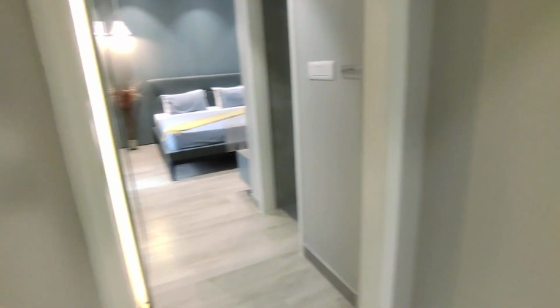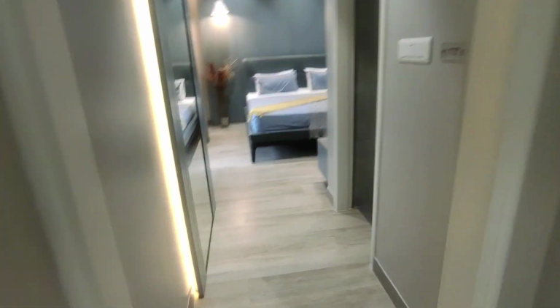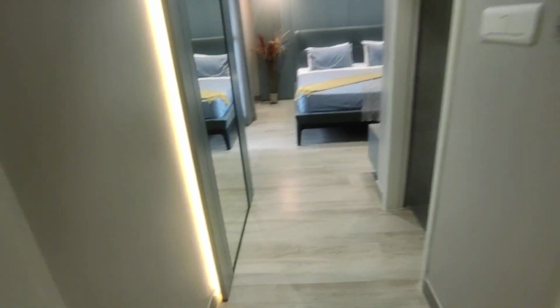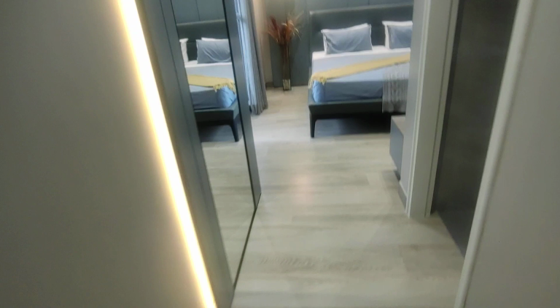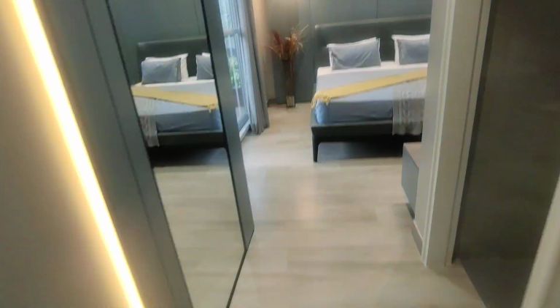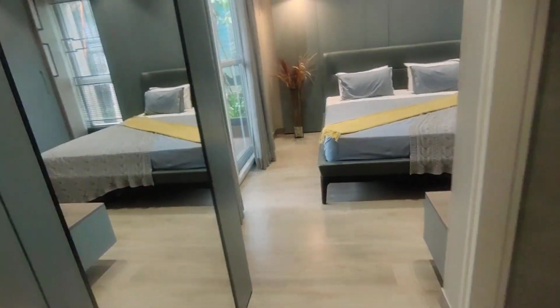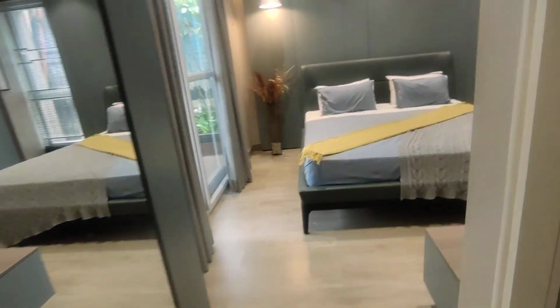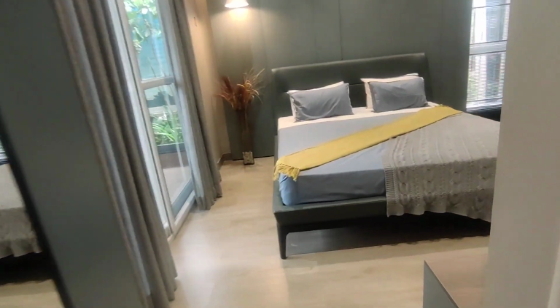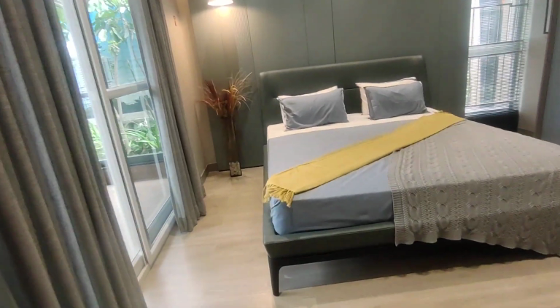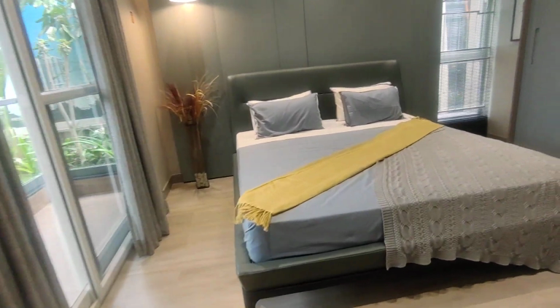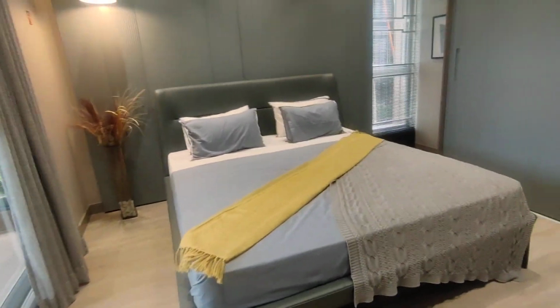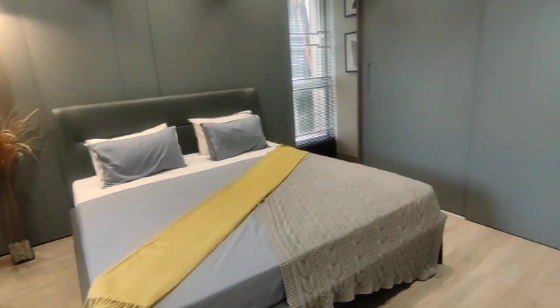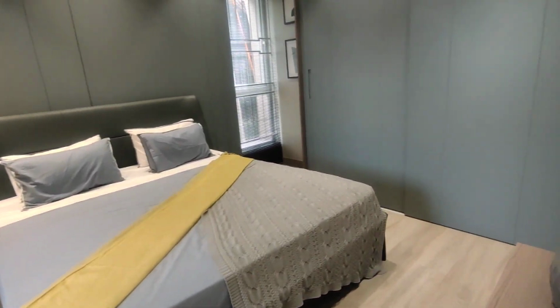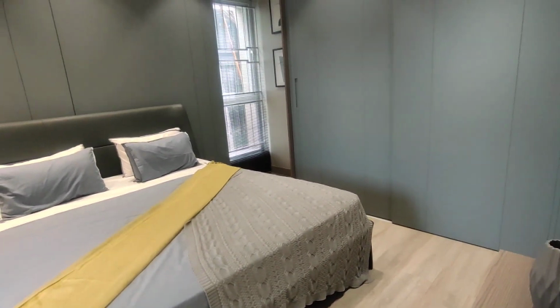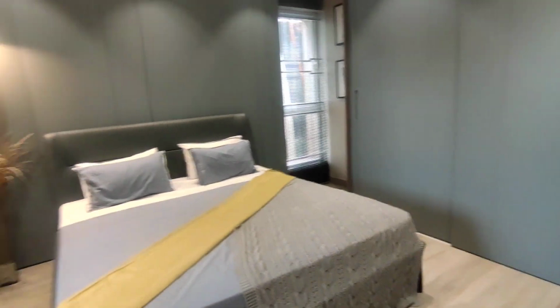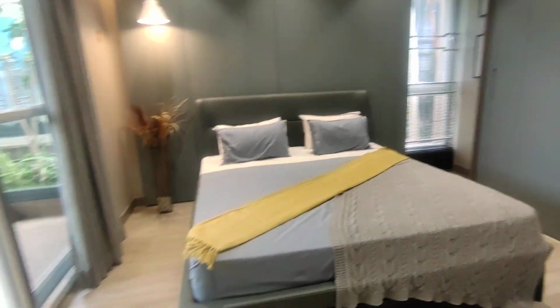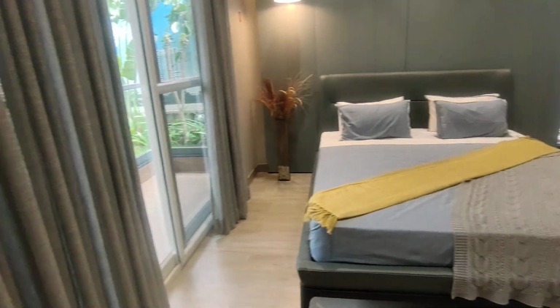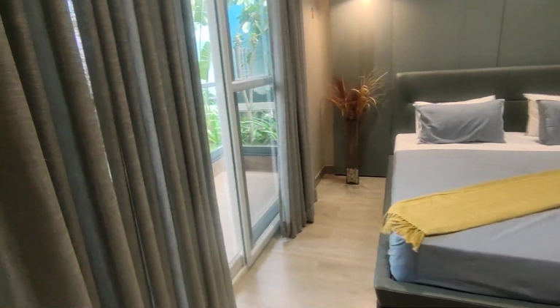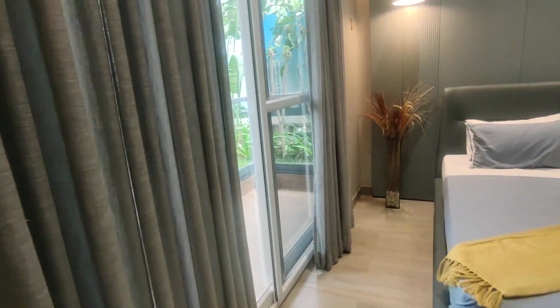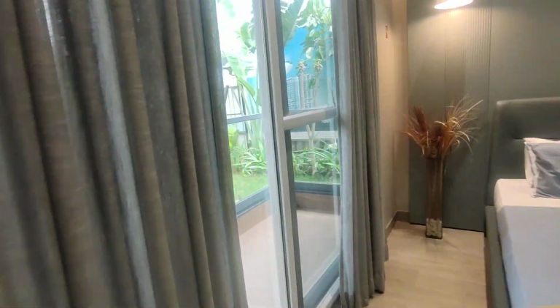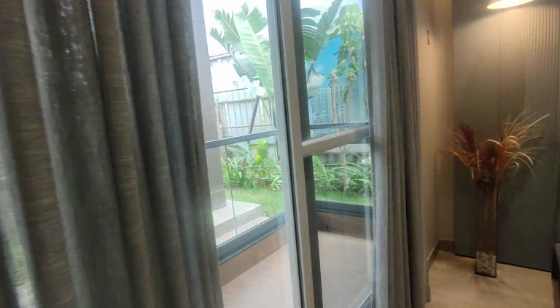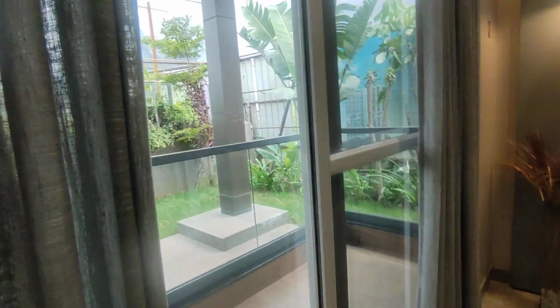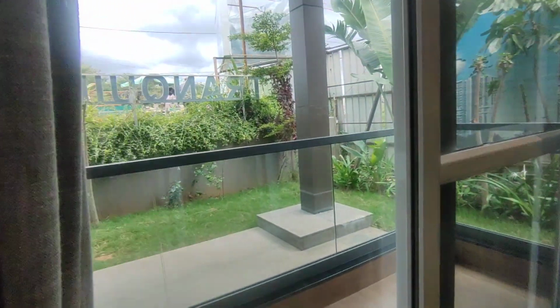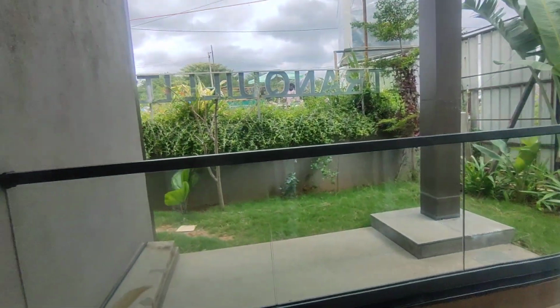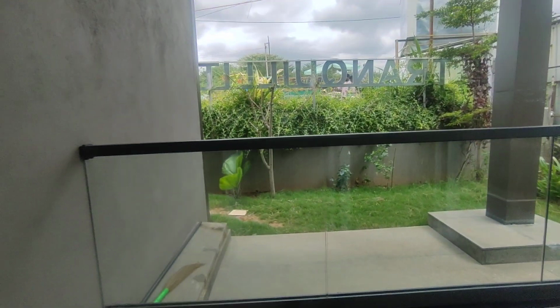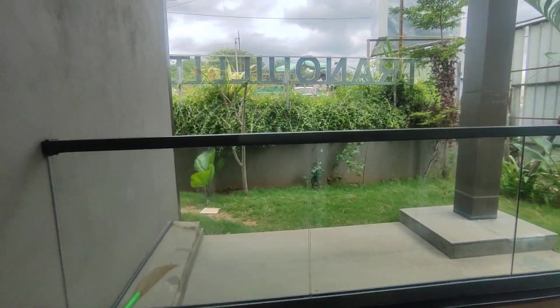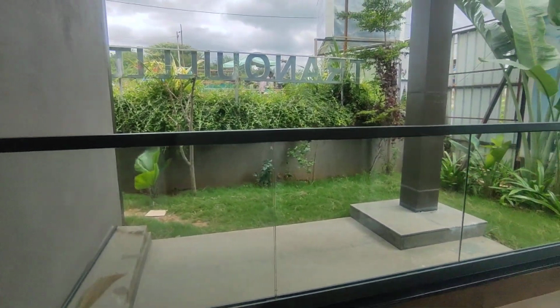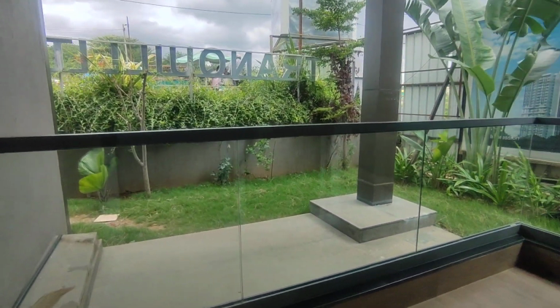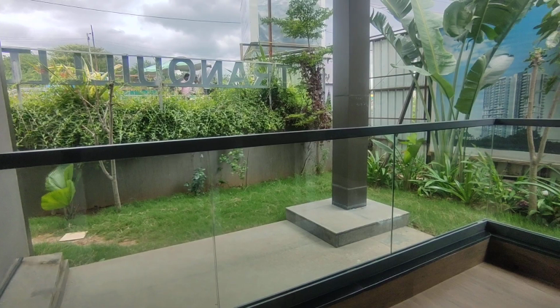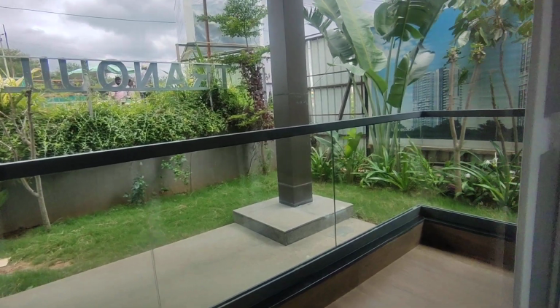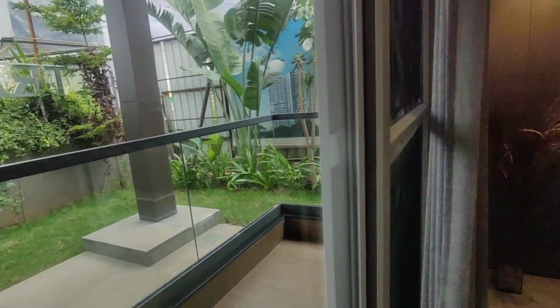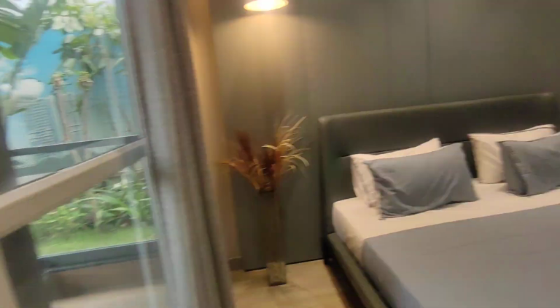Now getting into the master bedroom. In the master you get laminated wooden flooring. The master bedroom also has an additional balcony — a good large size balcony.